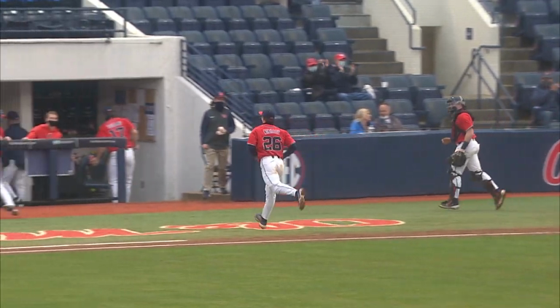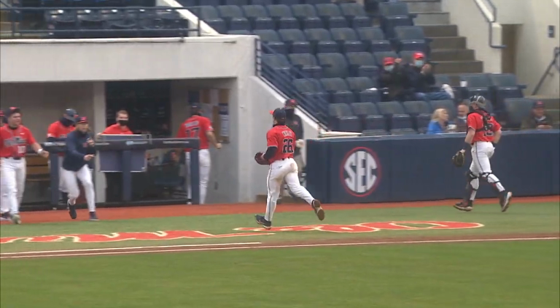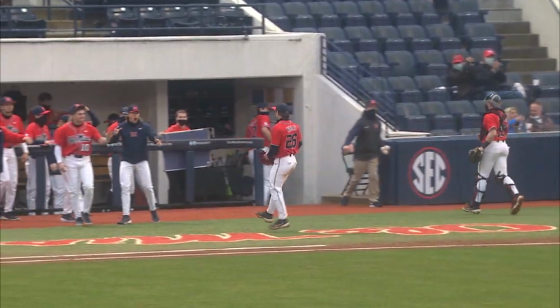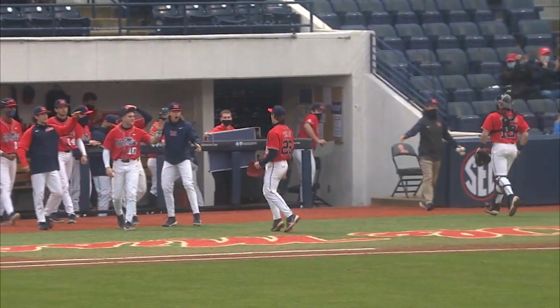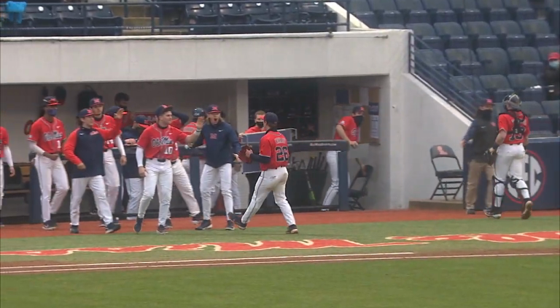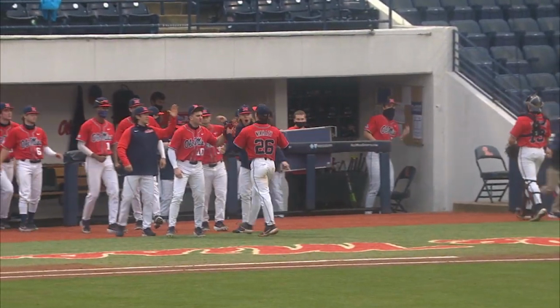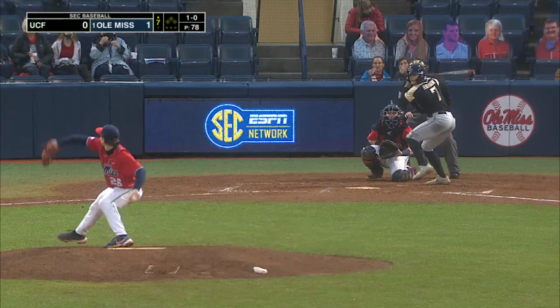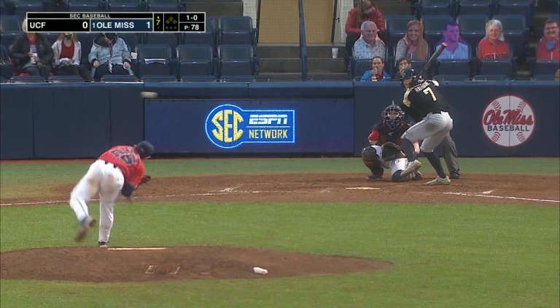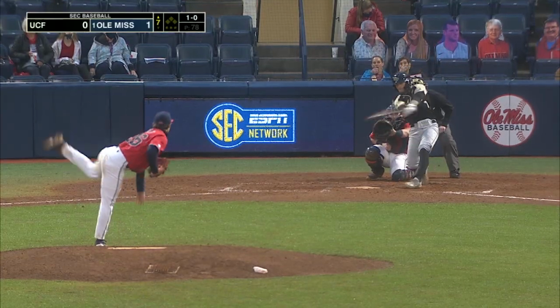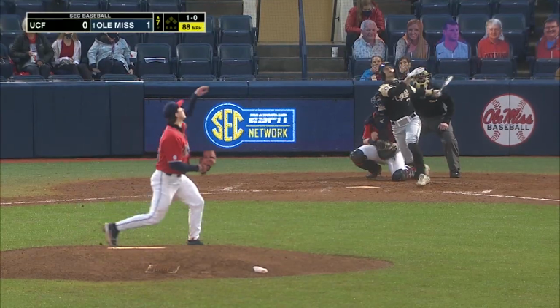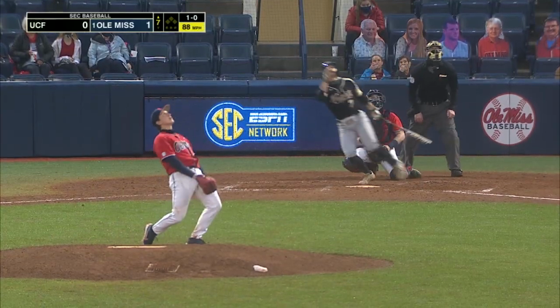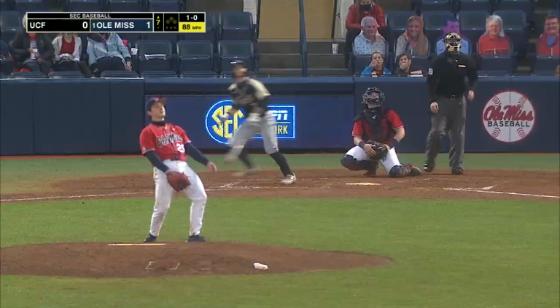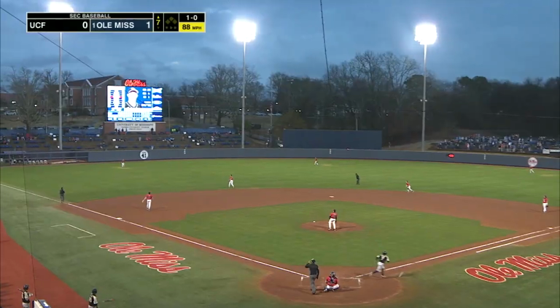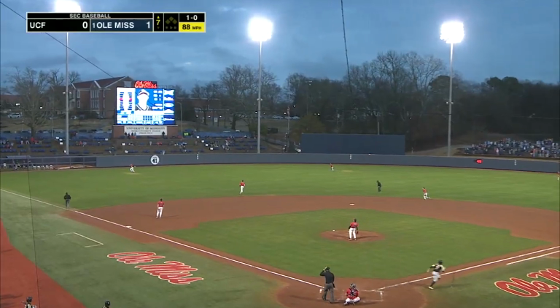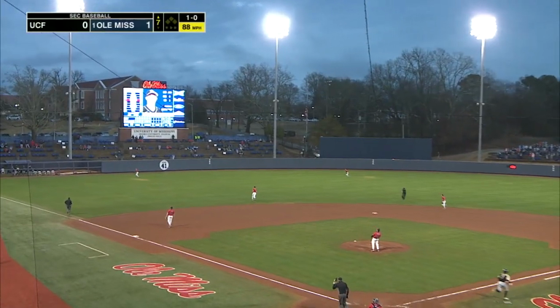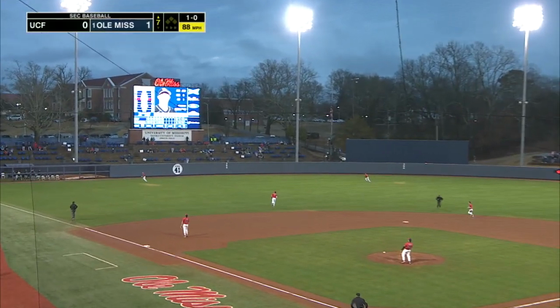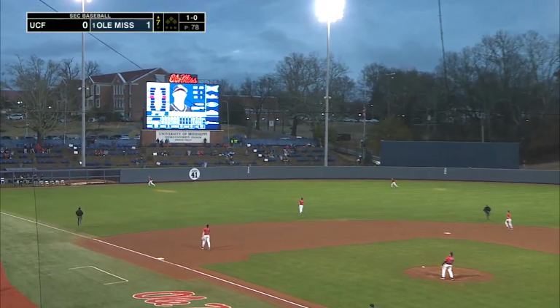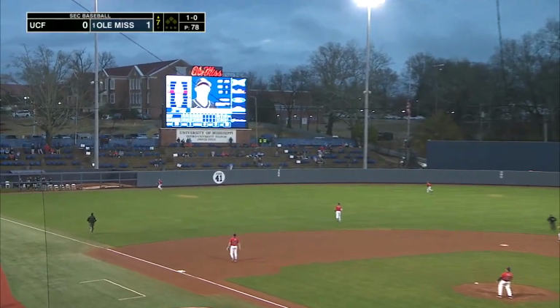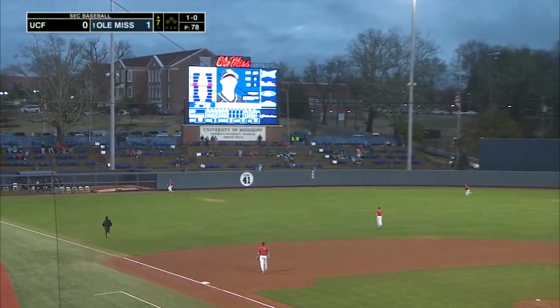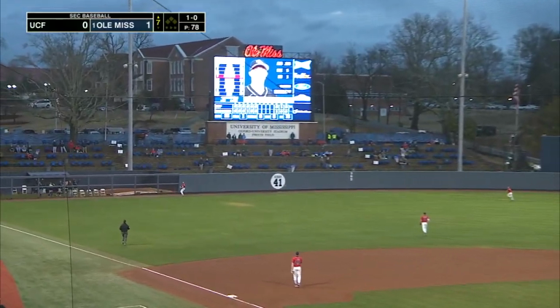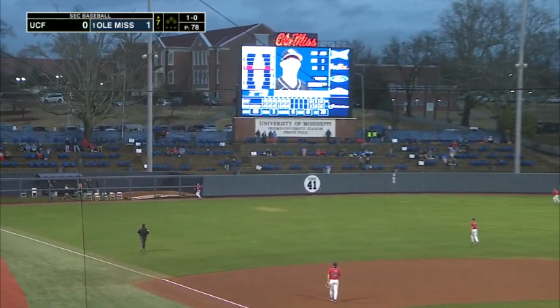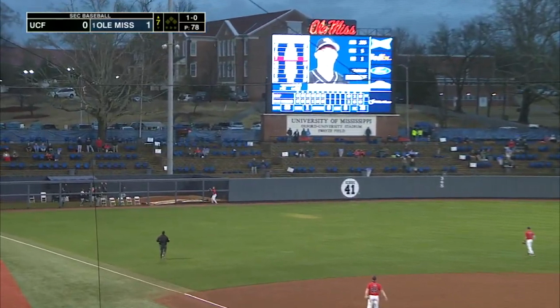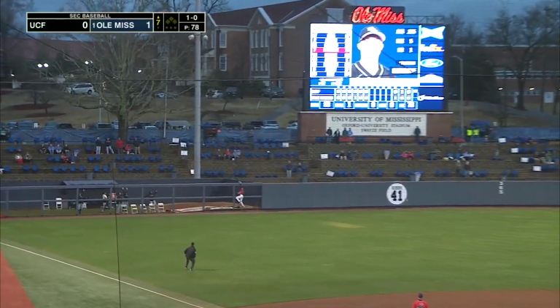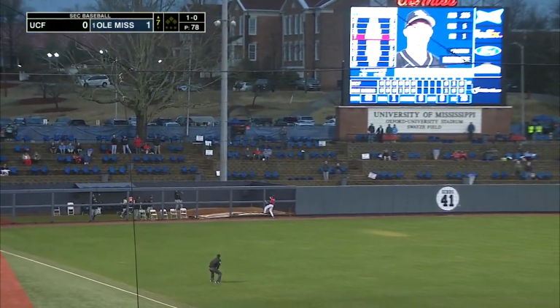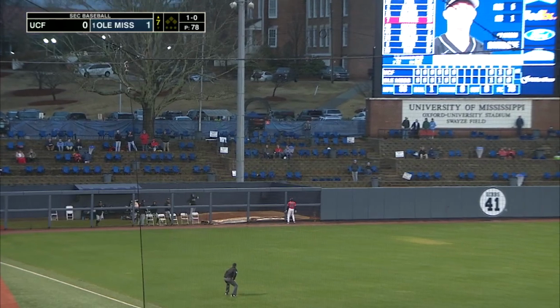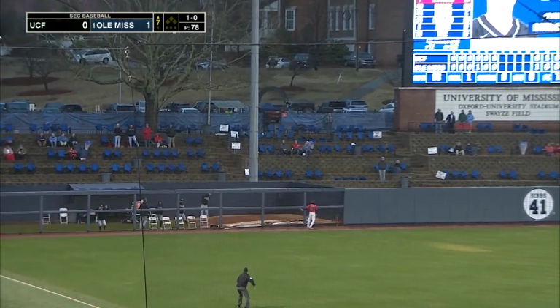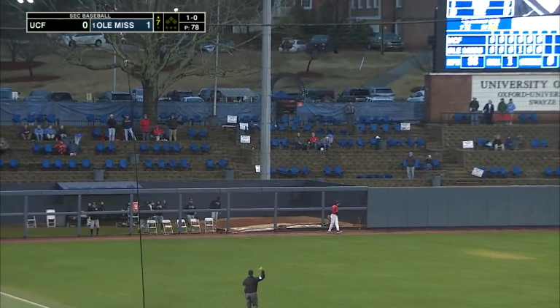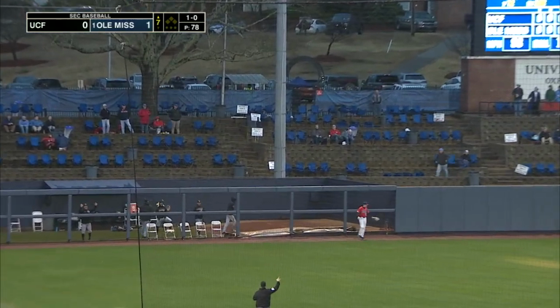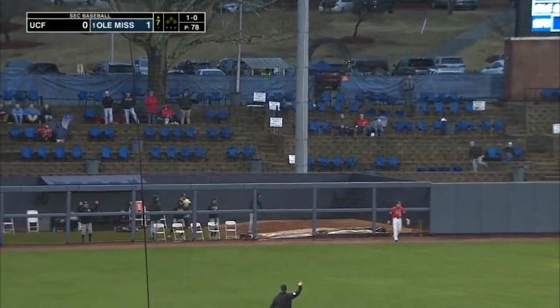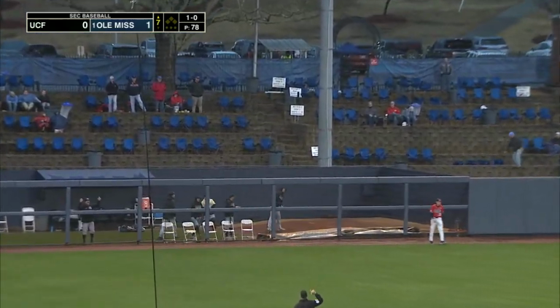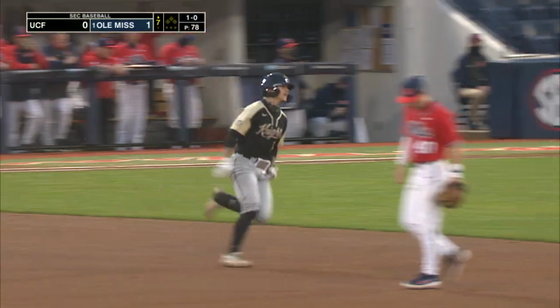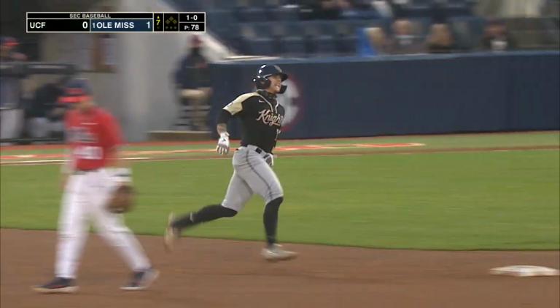High fly ball hit to left field. Graham going back, gets to the warning track, reaches up — and it's gone, and we are tied at one.